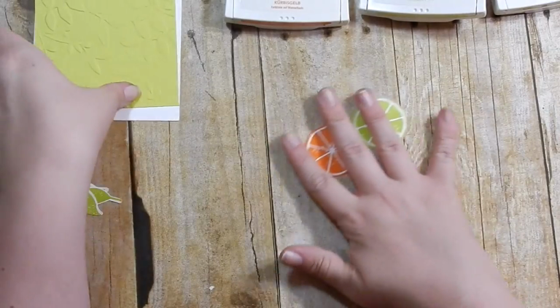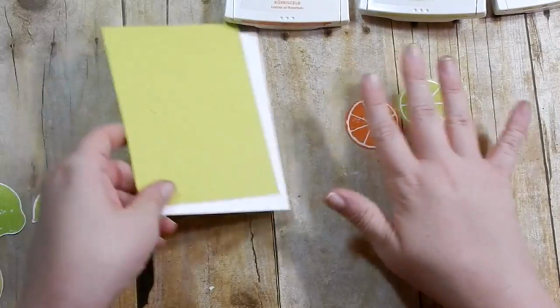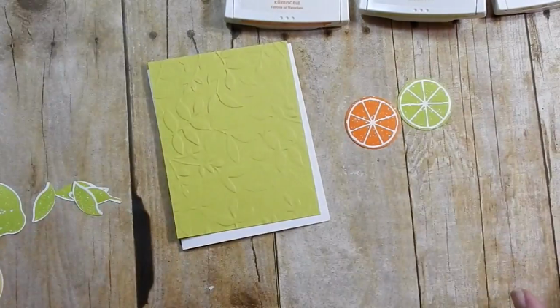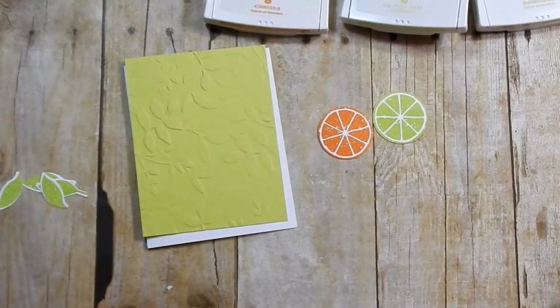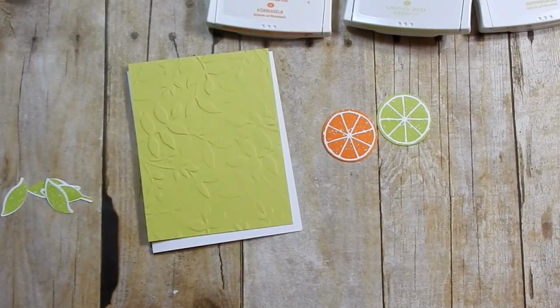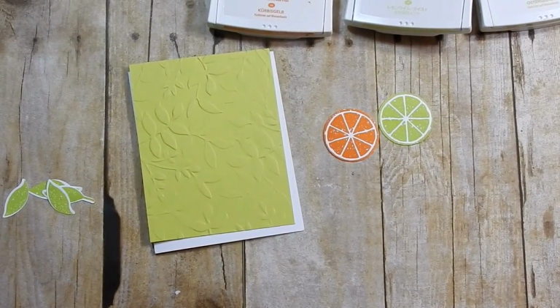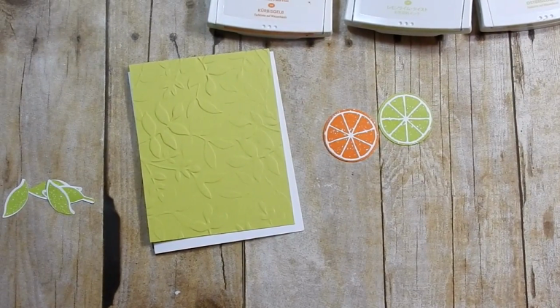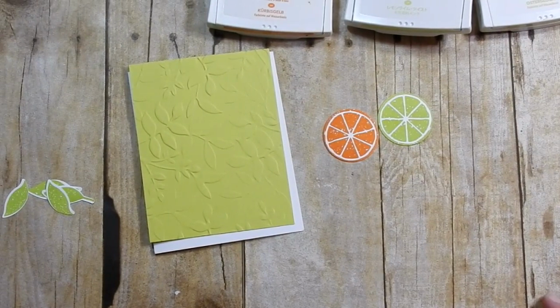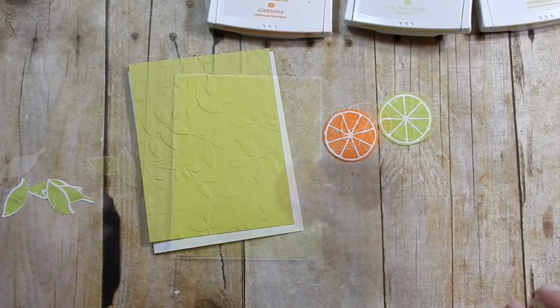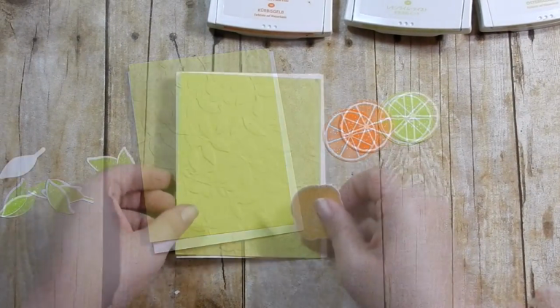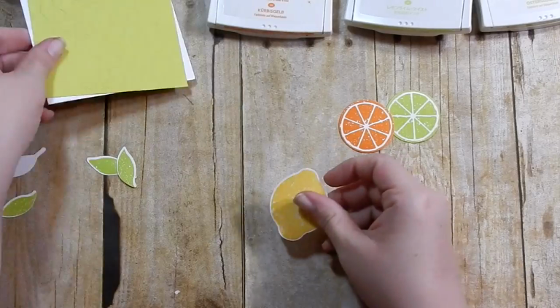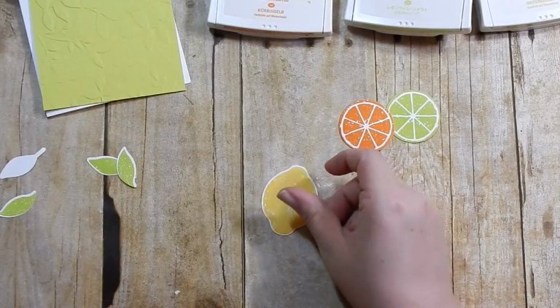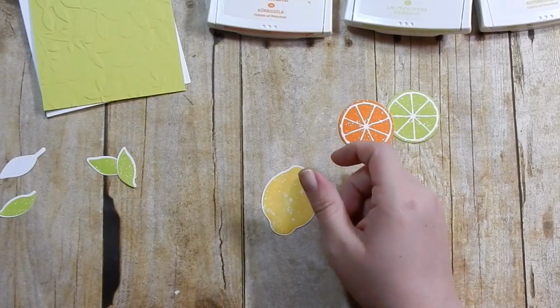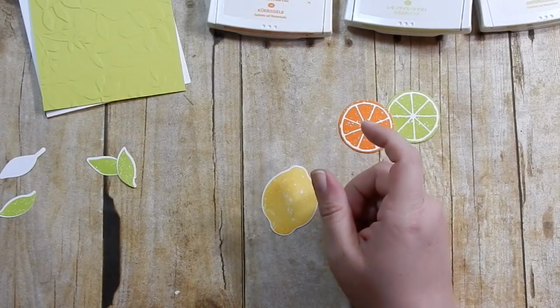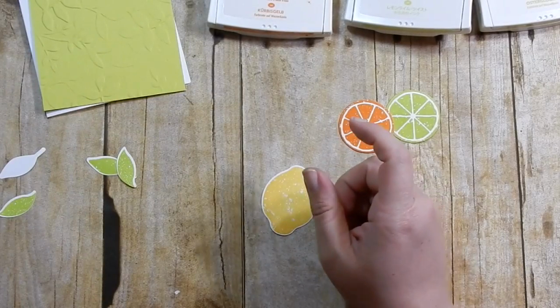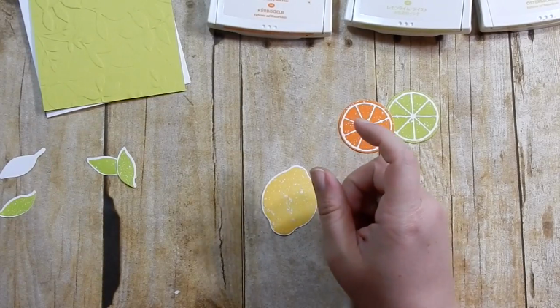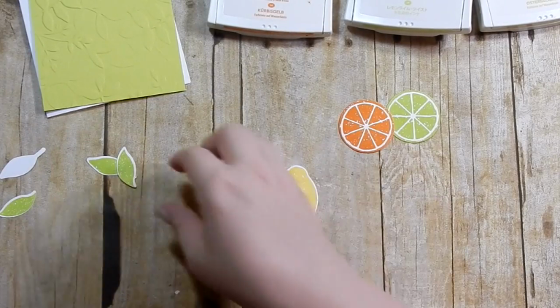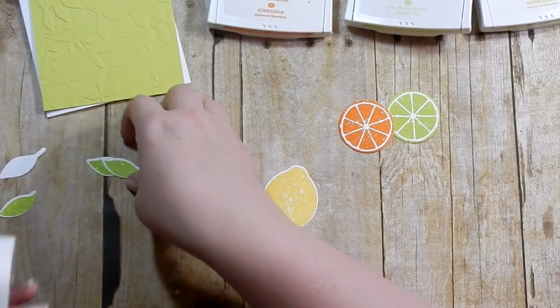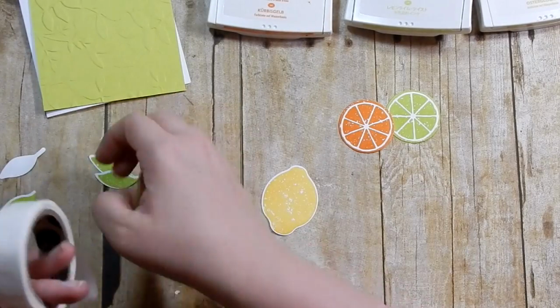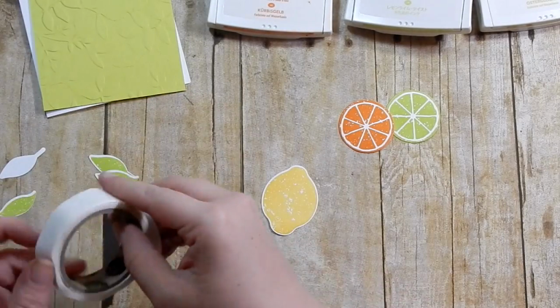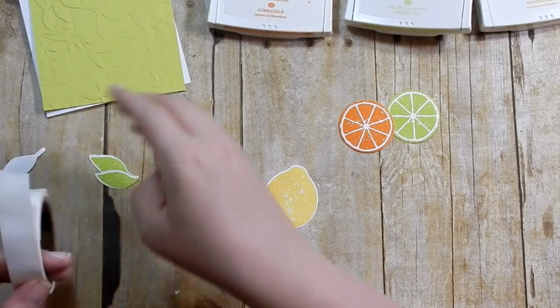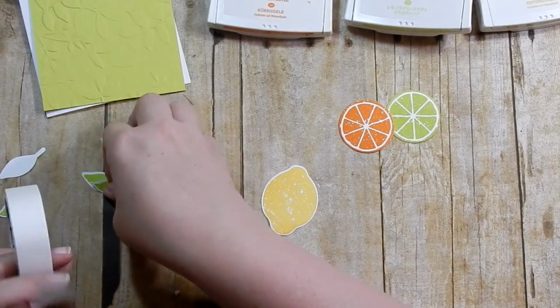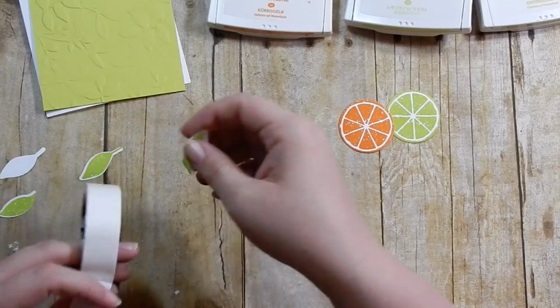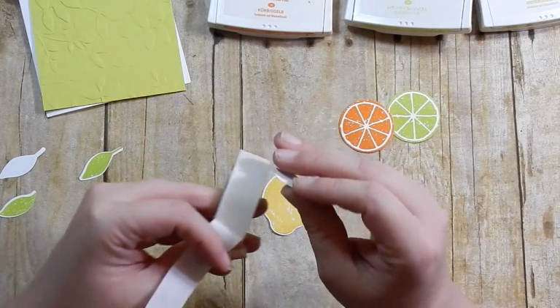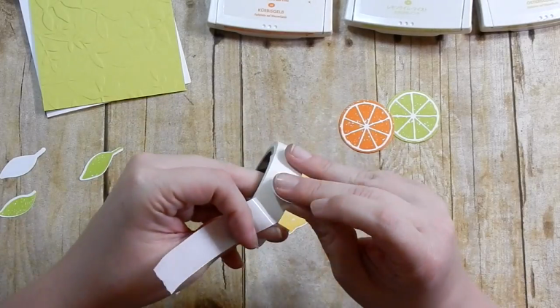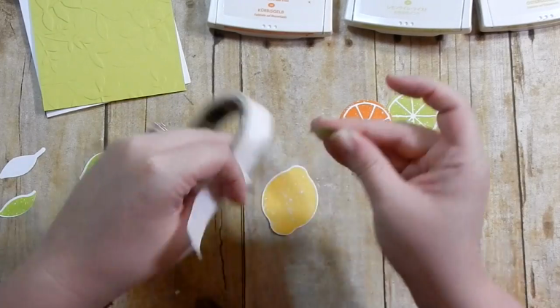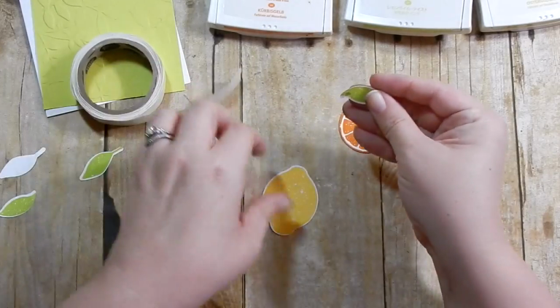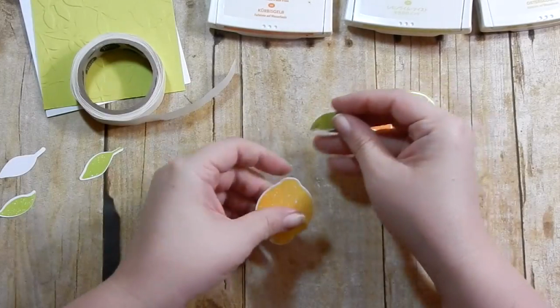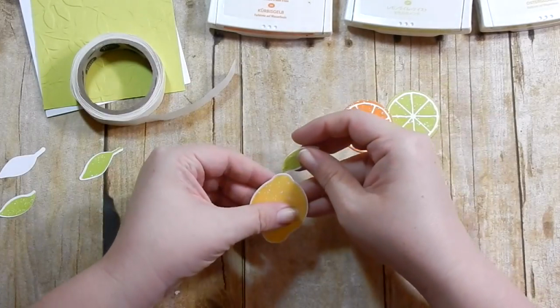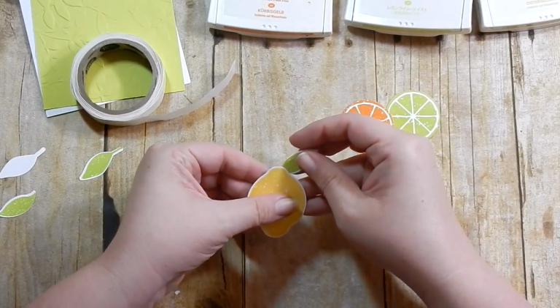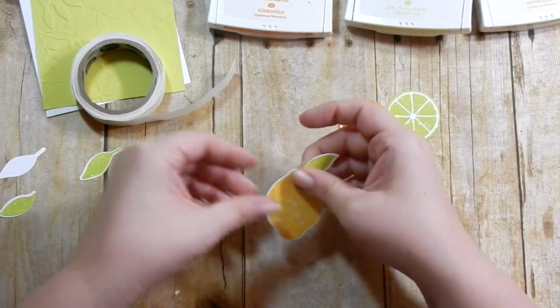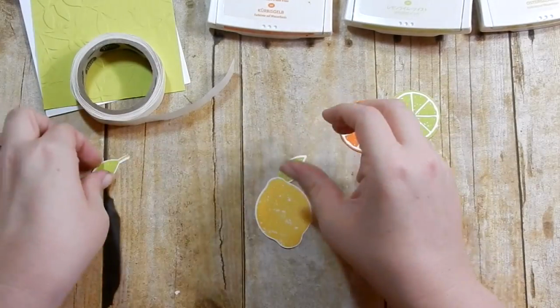Let's see how we want to put our card together. I'm going to go ahead and take some glue dots and attach my leaves to the lemon and lime.